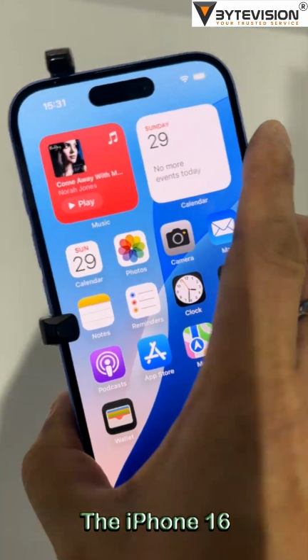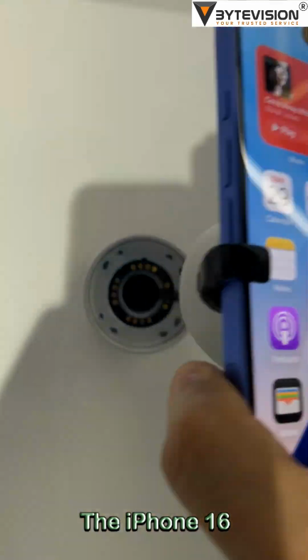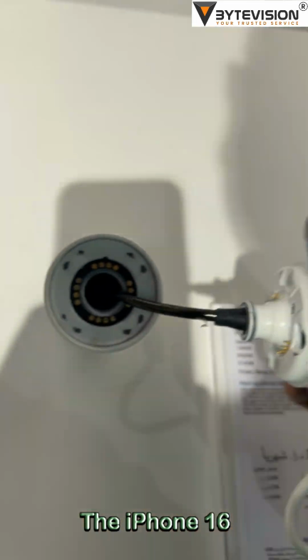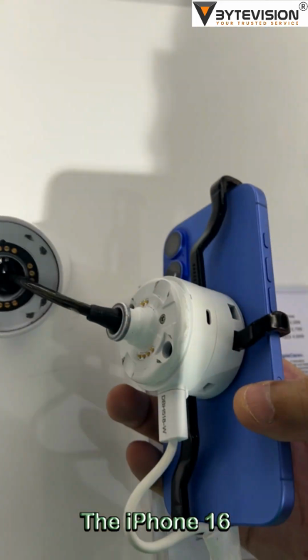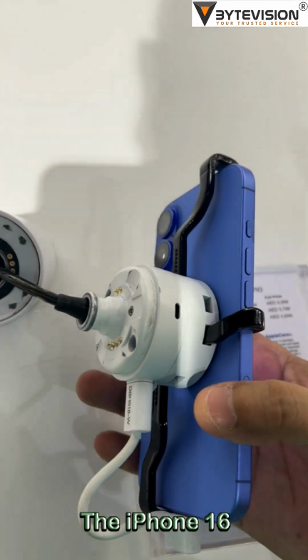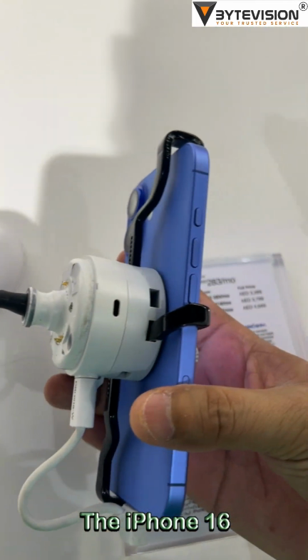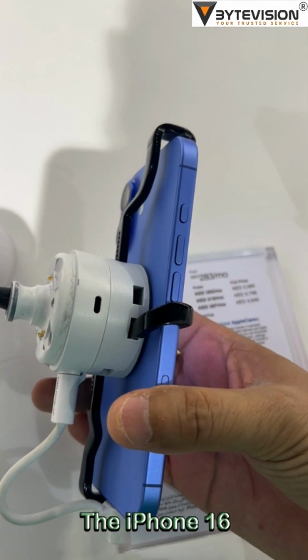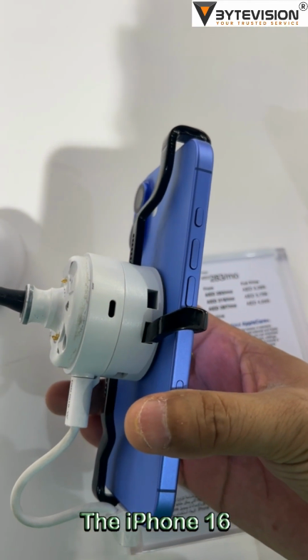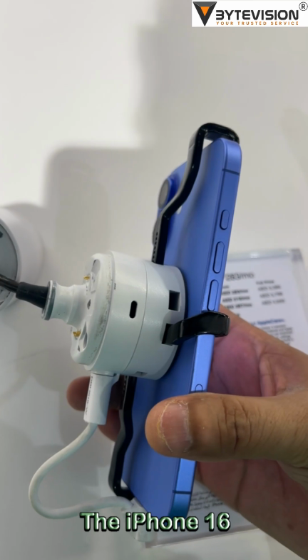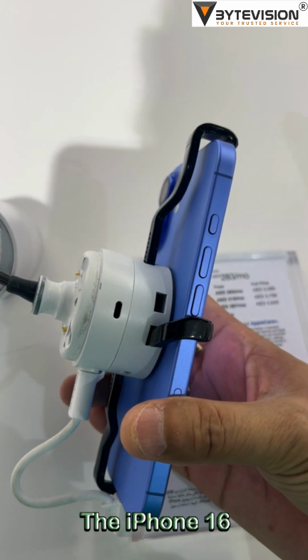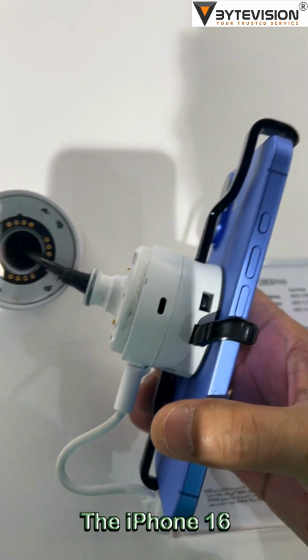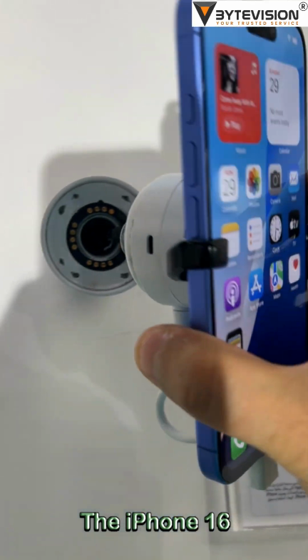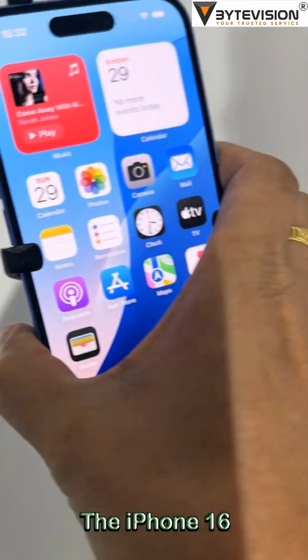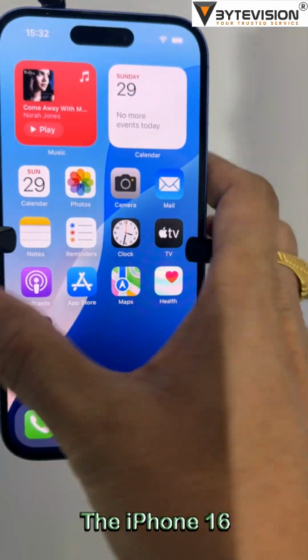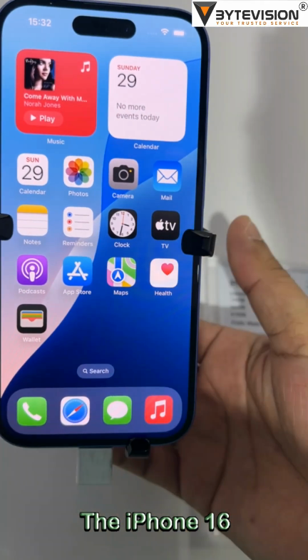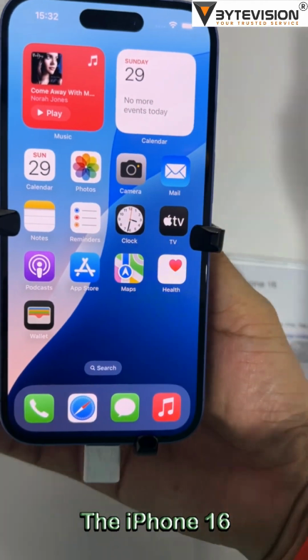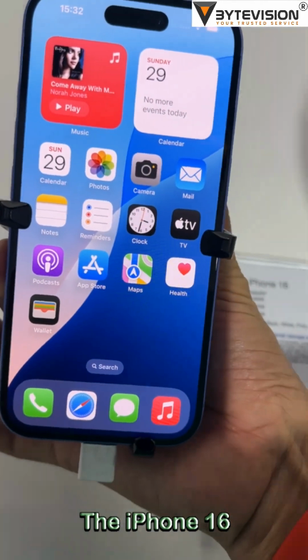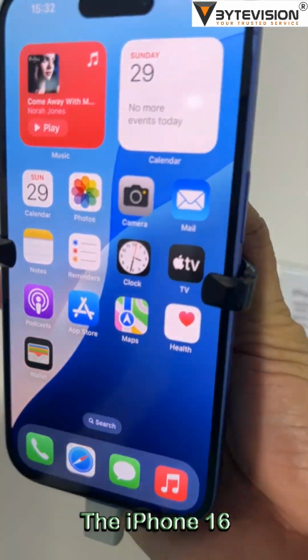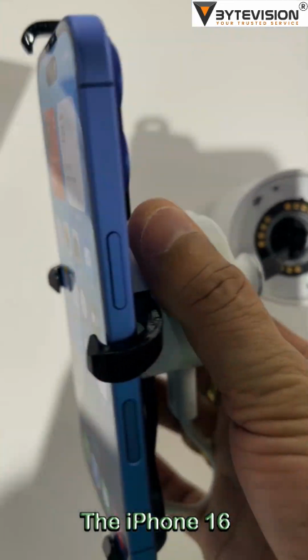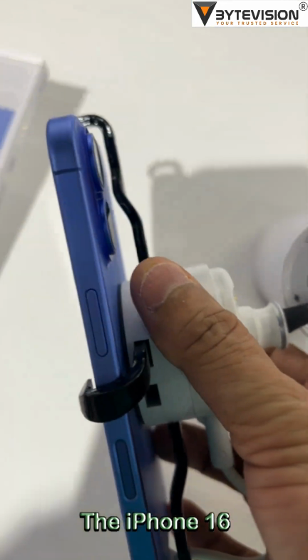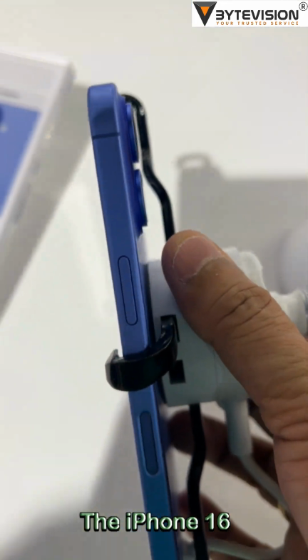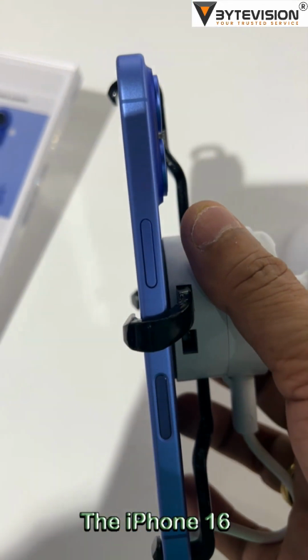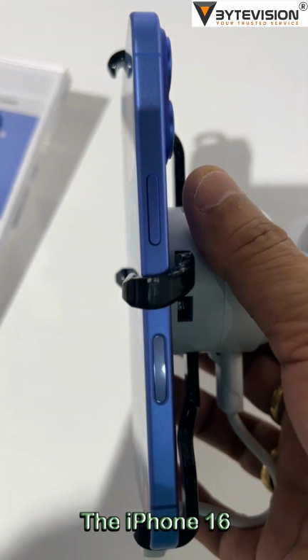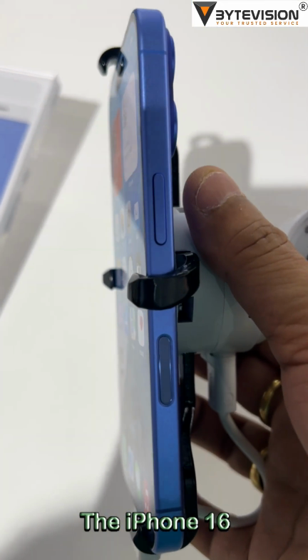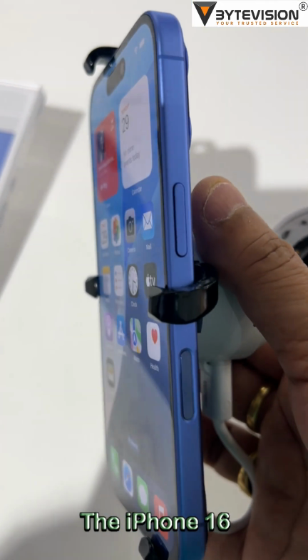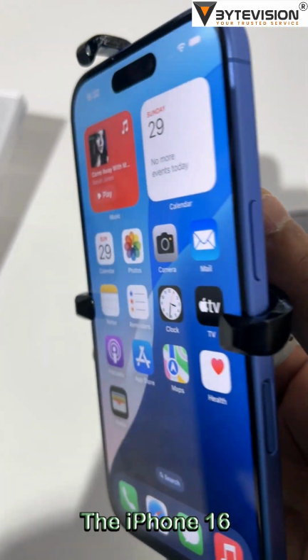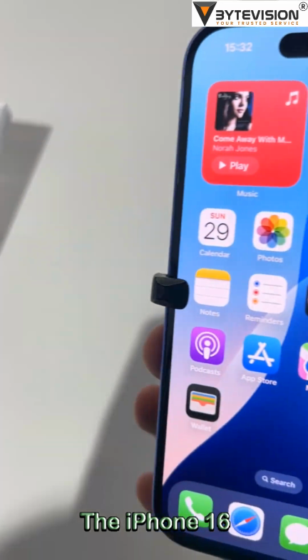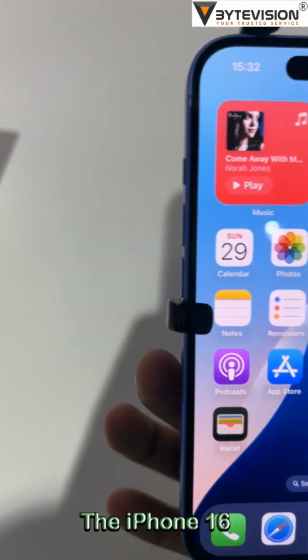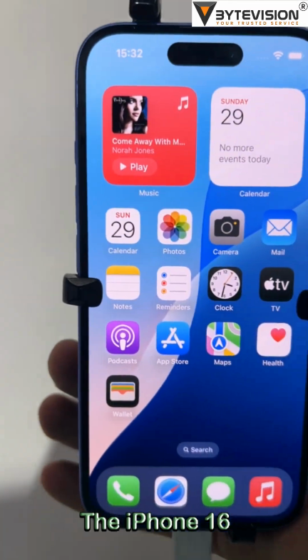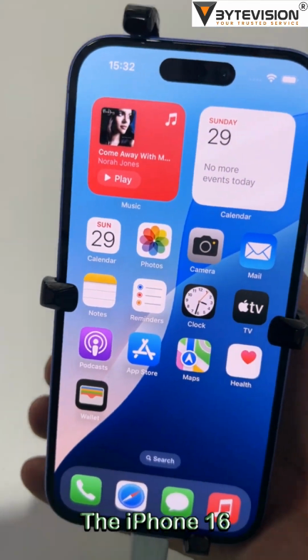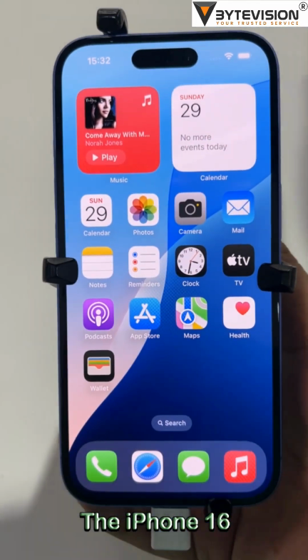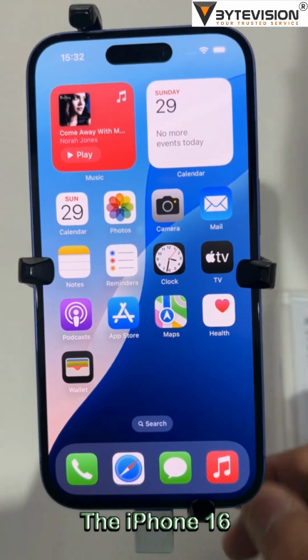This chip is built on a second-generation 3nm process, promising significant efficiency improvements. The iPhone 16 introduces a 48MP Fusion camera system,